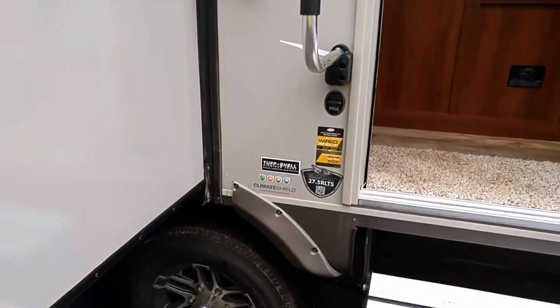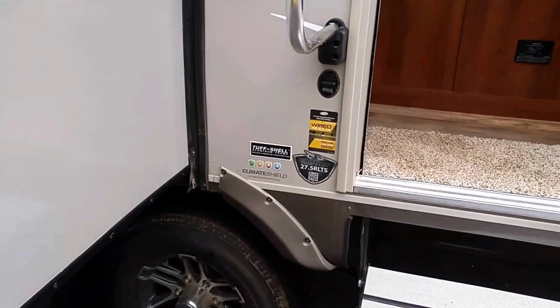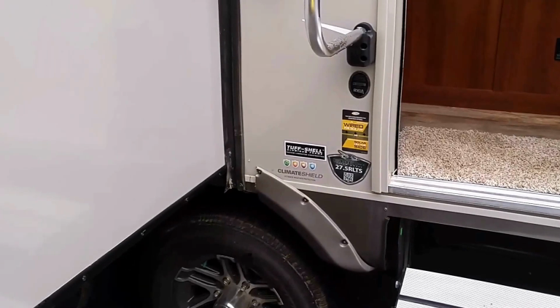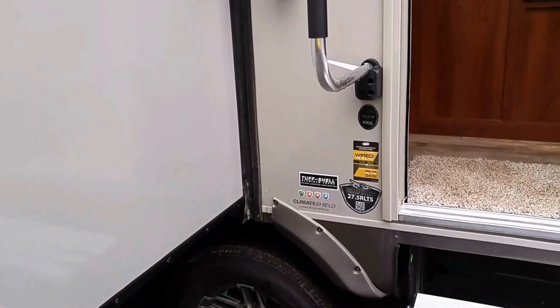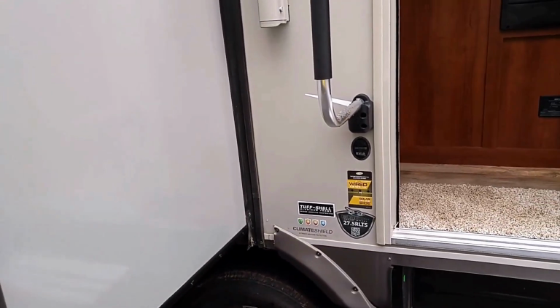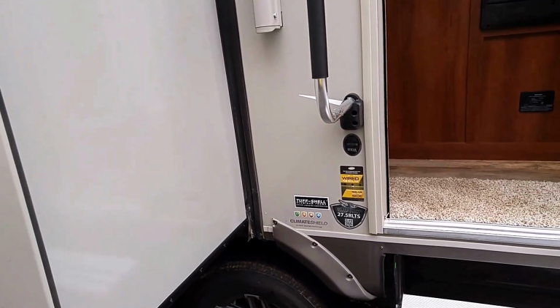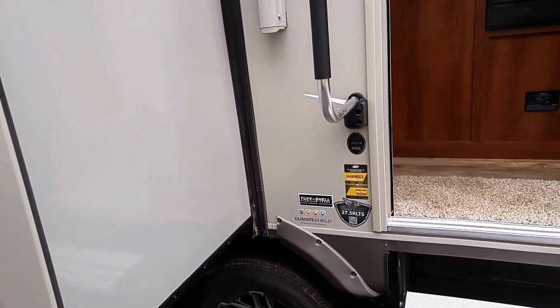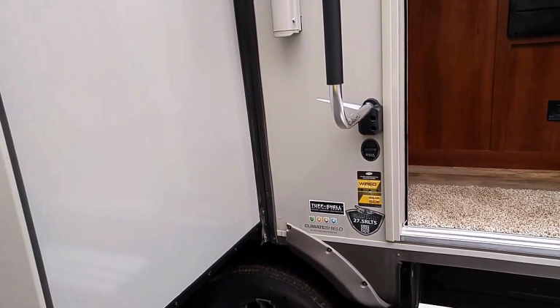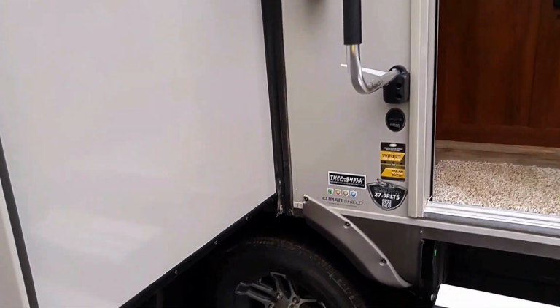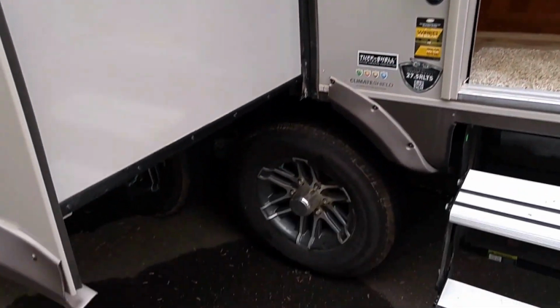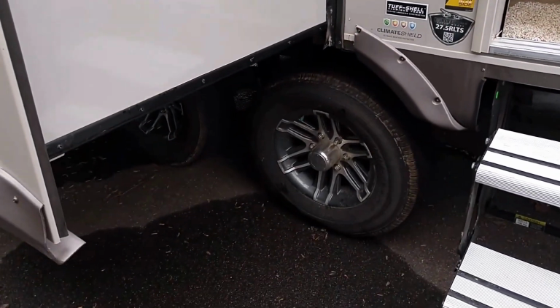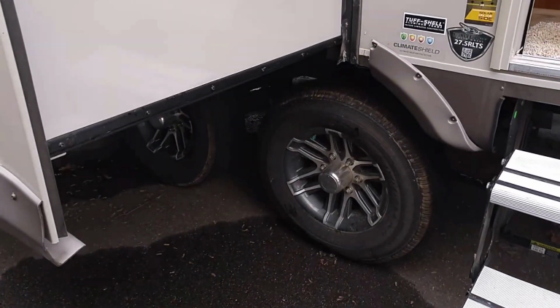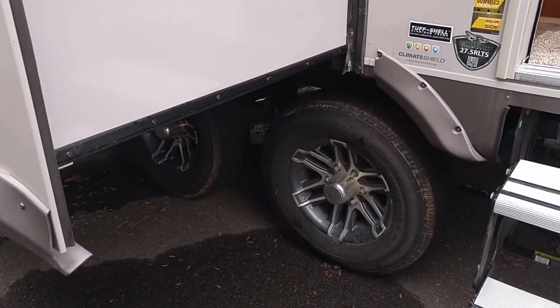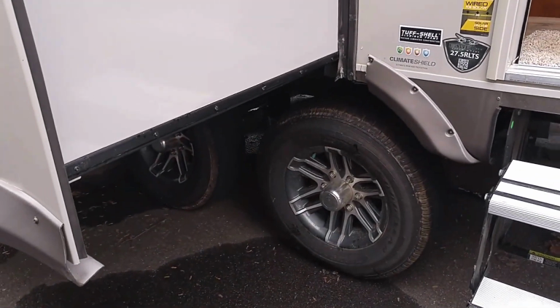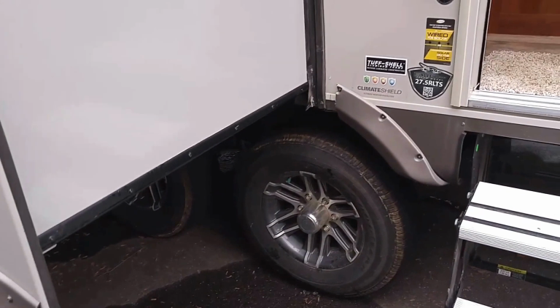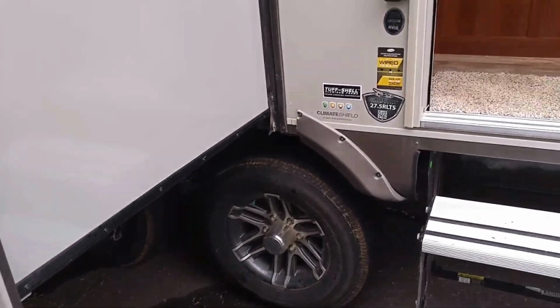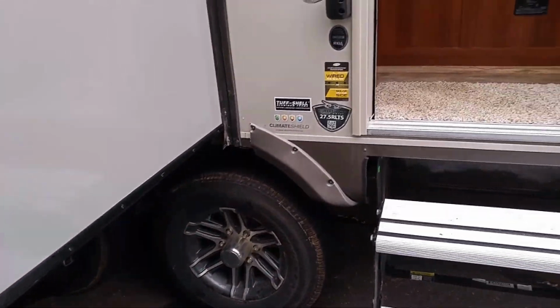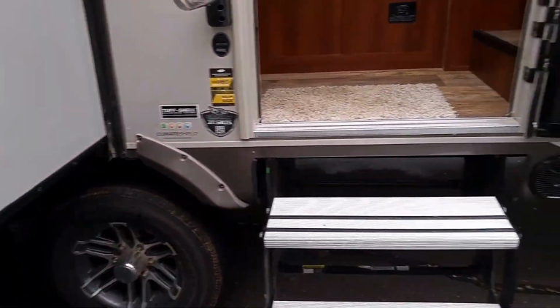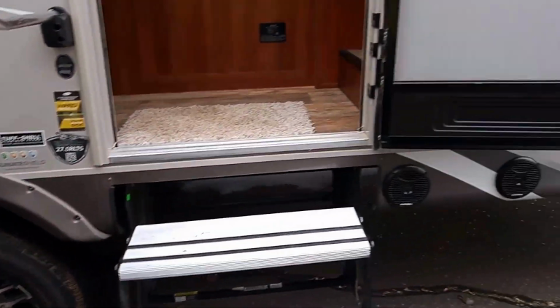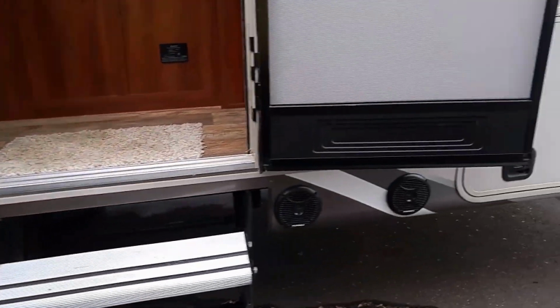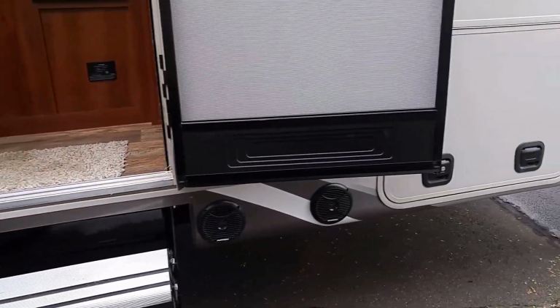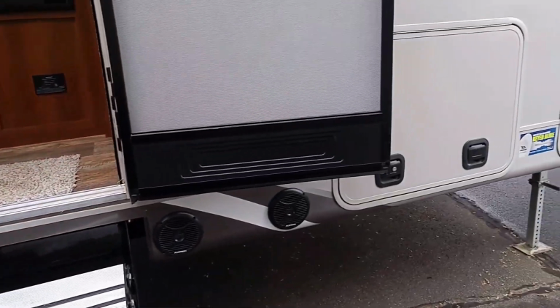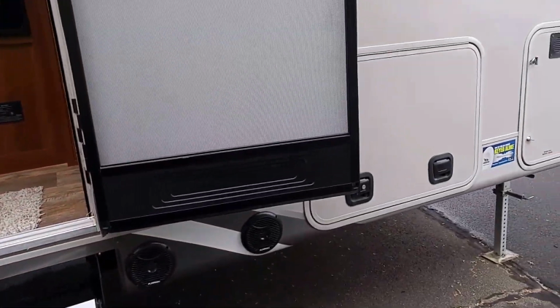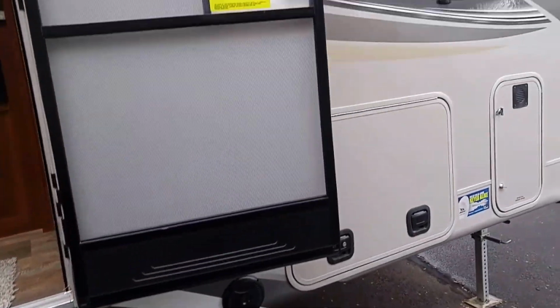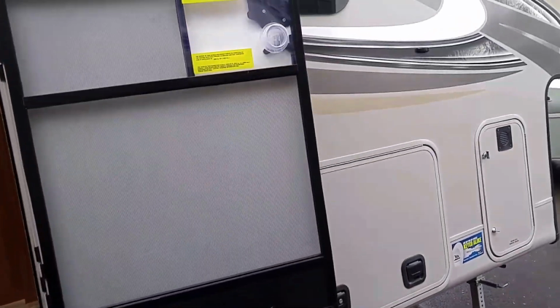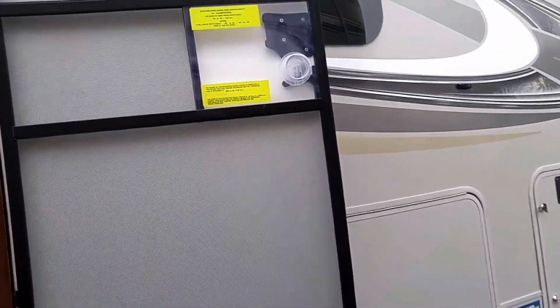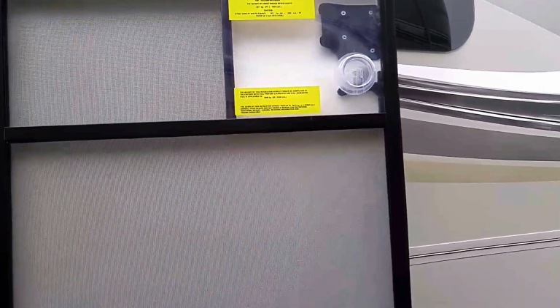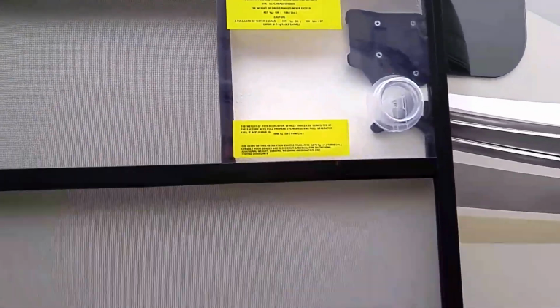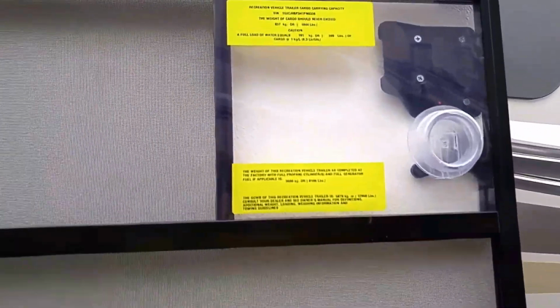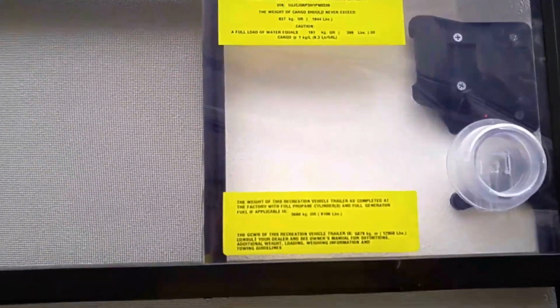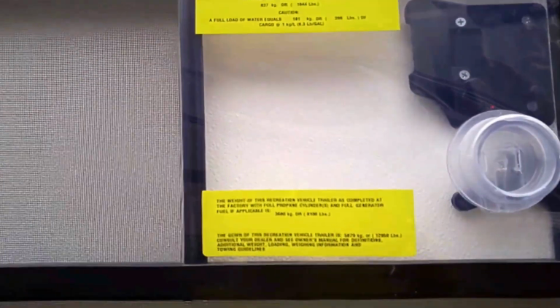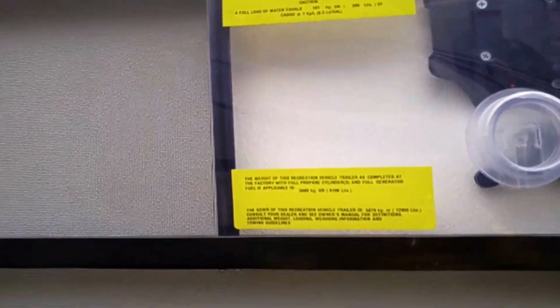We have the climate shield on this model, with your upgraded tires, Goodyear wheels, and outdoor Furion marine speakers. We're at 8,100 pounds.